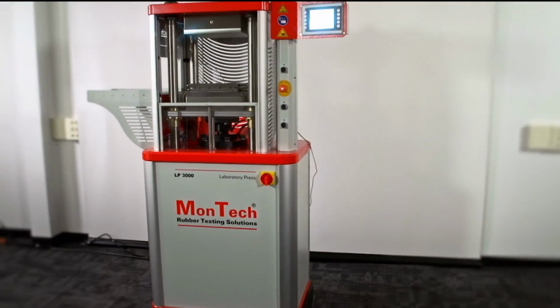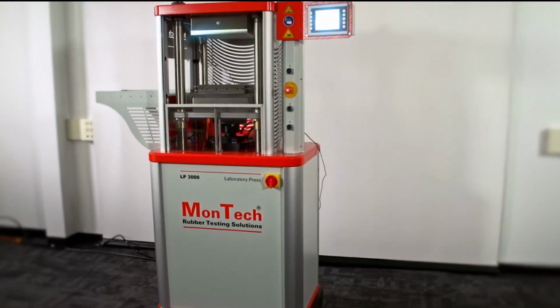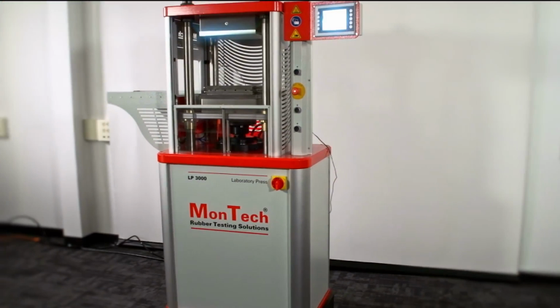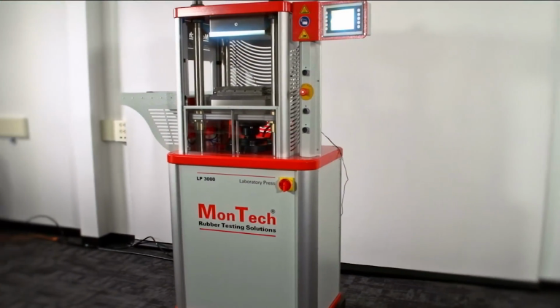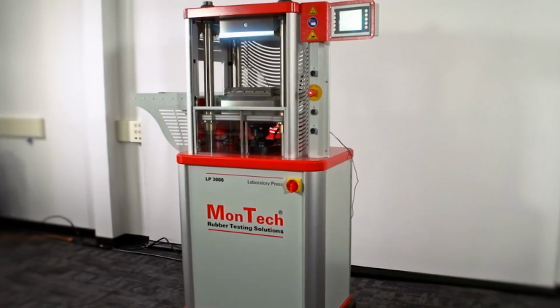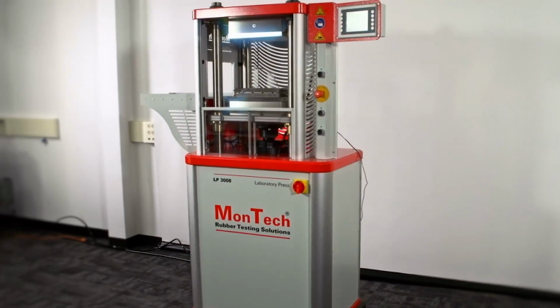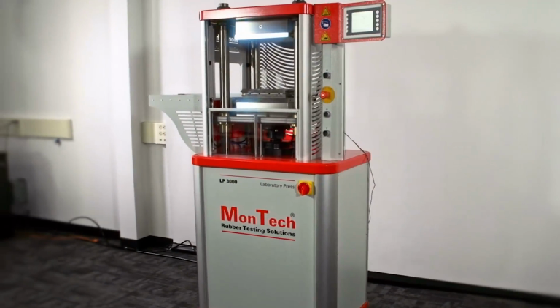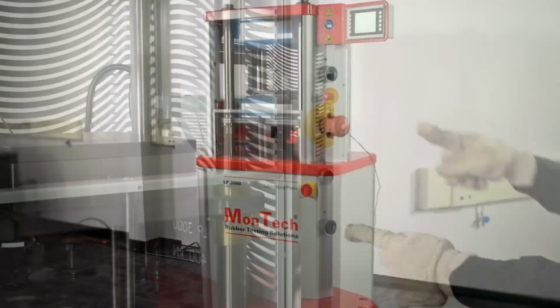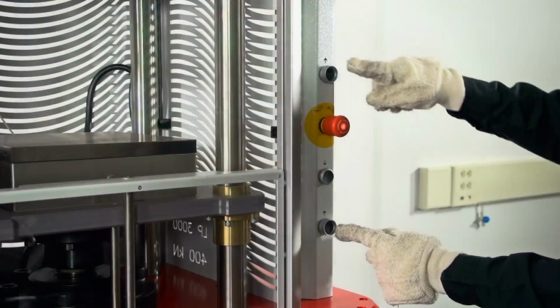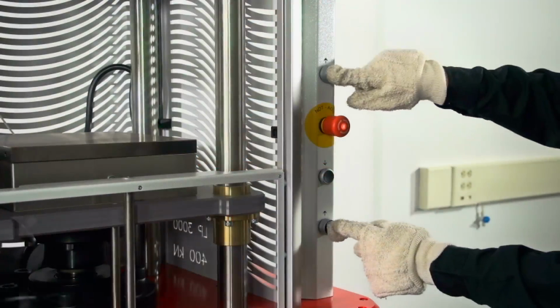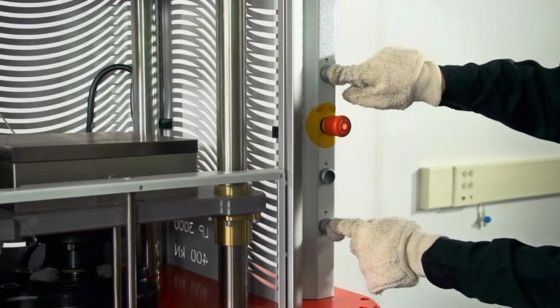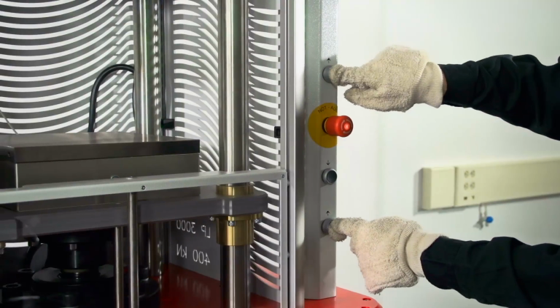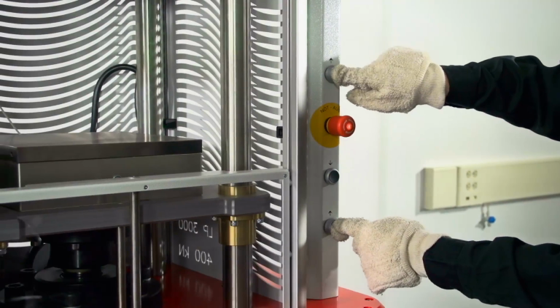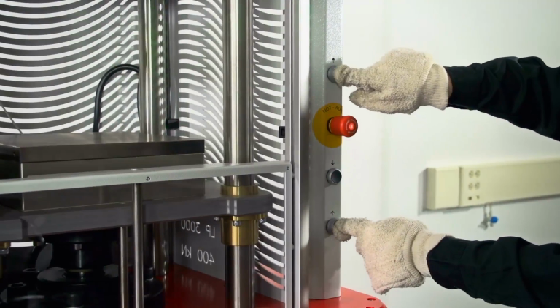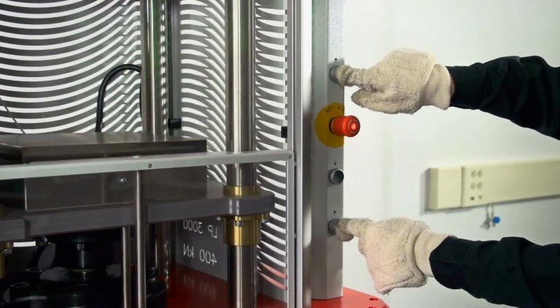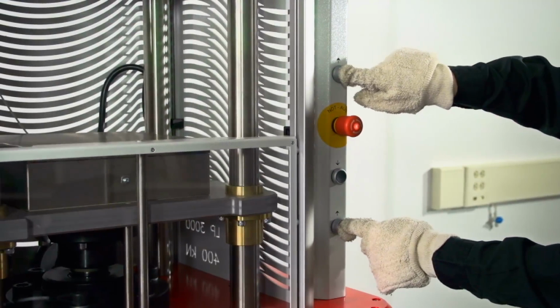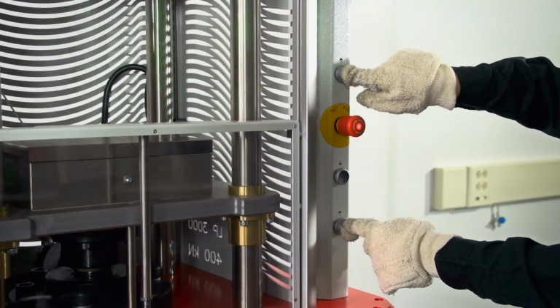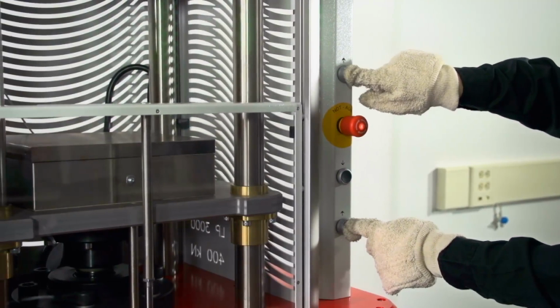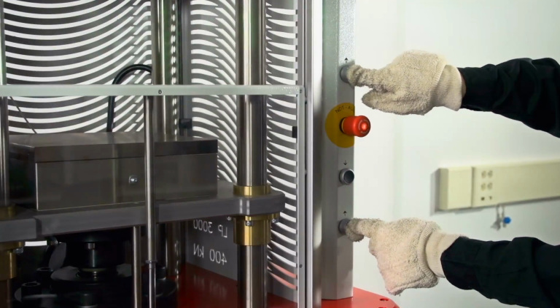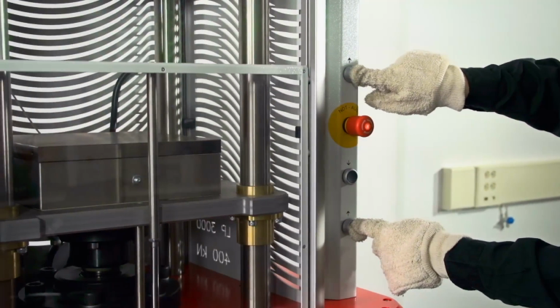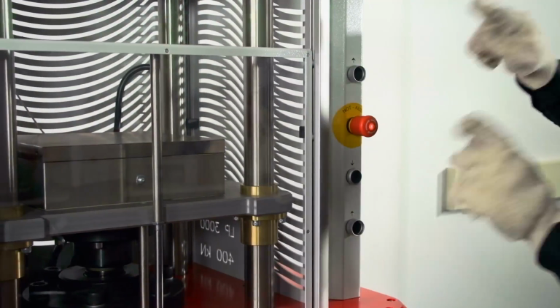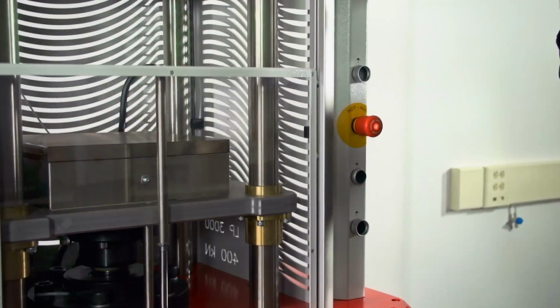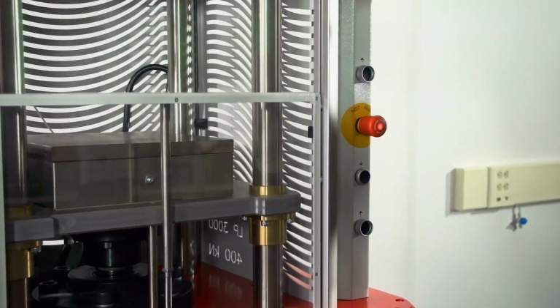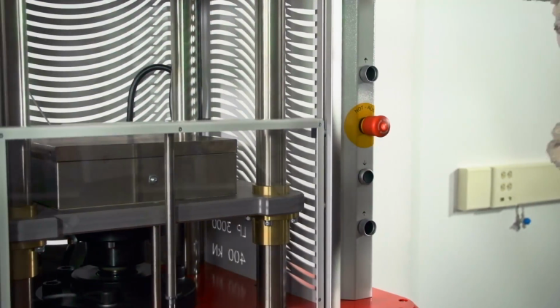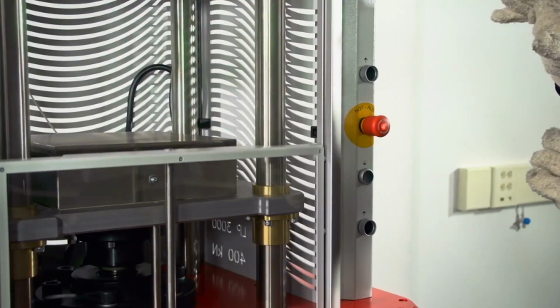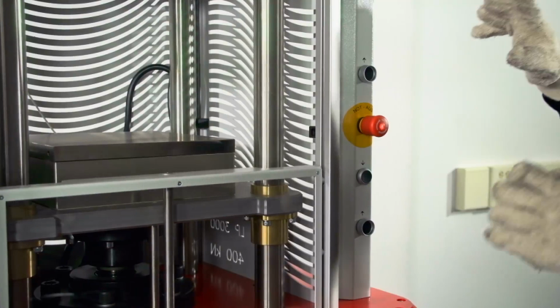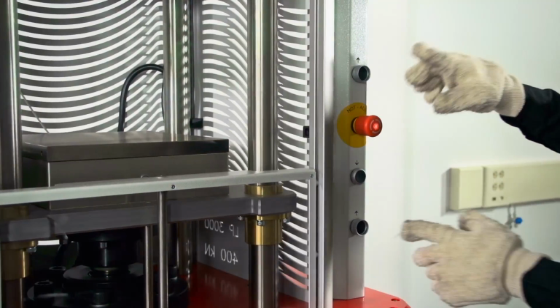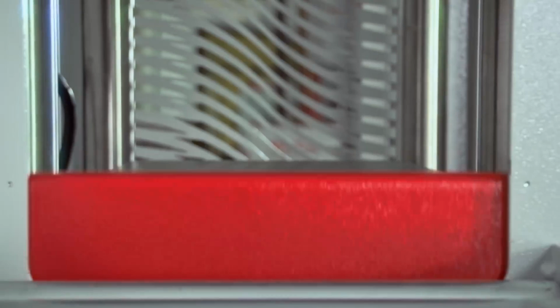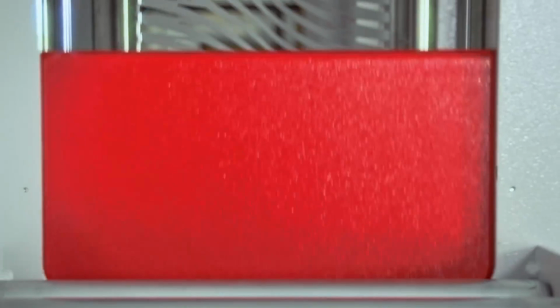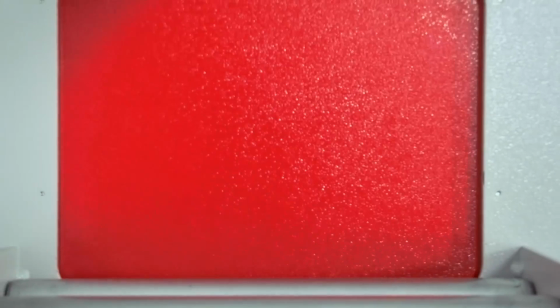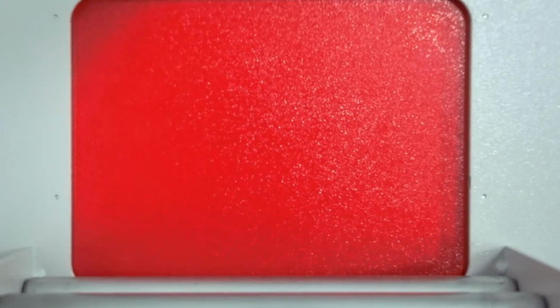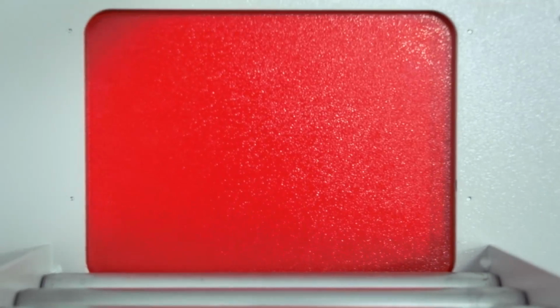Montec designed the LP3000 with safety in mind. Each press is operated using two-hand safety control with anti tie-down safeguard and has a pneumatic safety shield to isolate the curing chamber while in use.